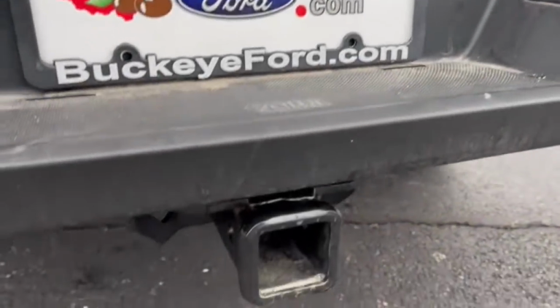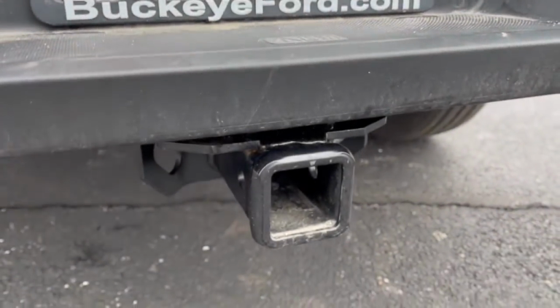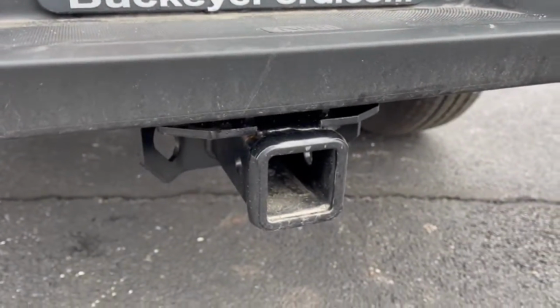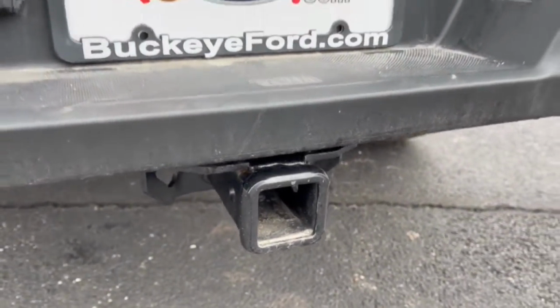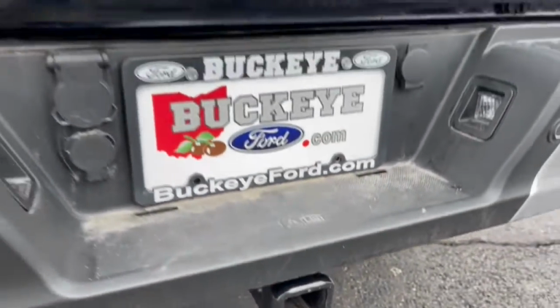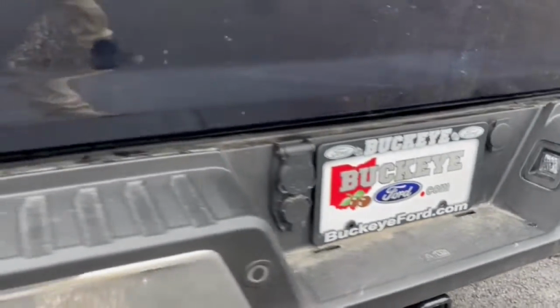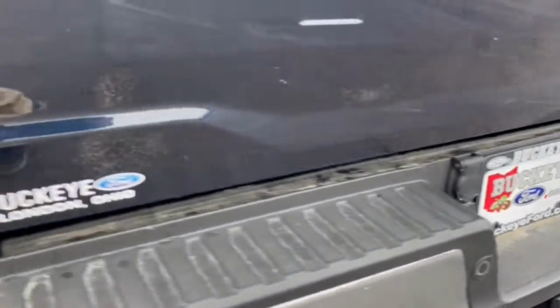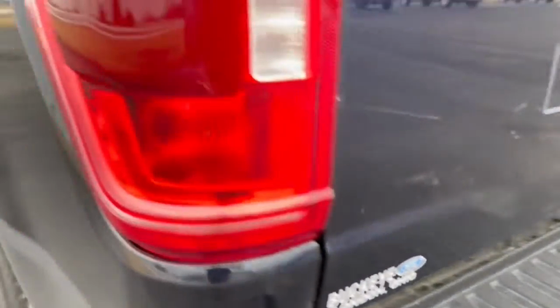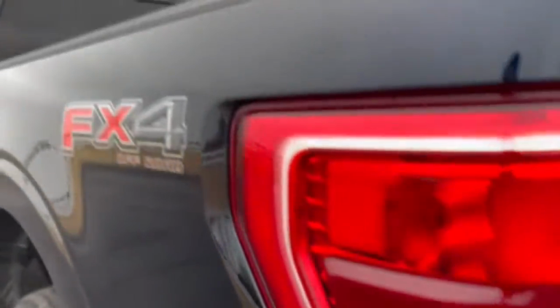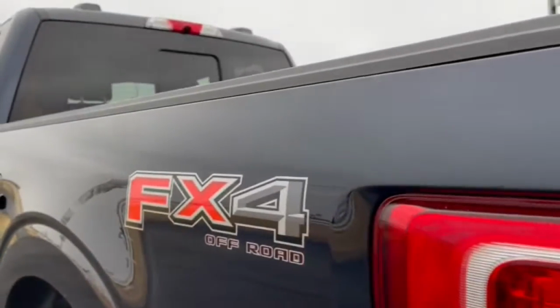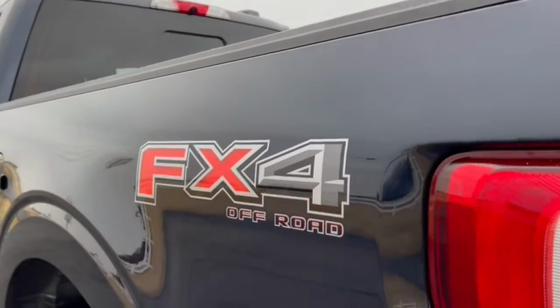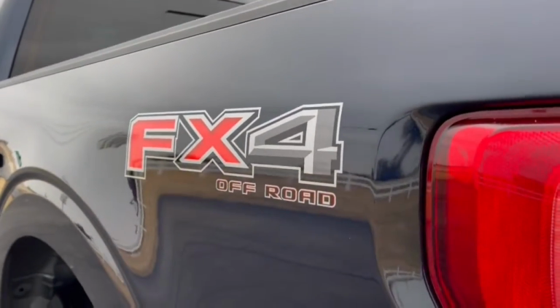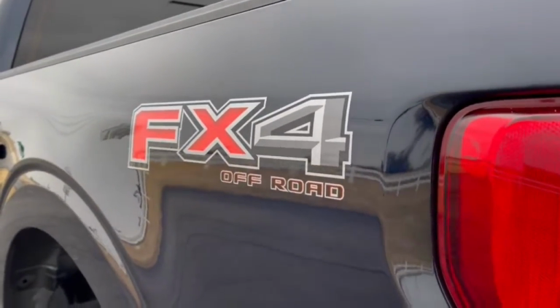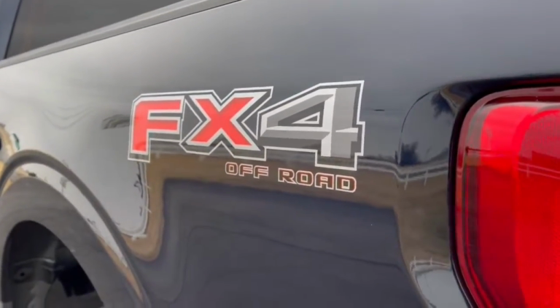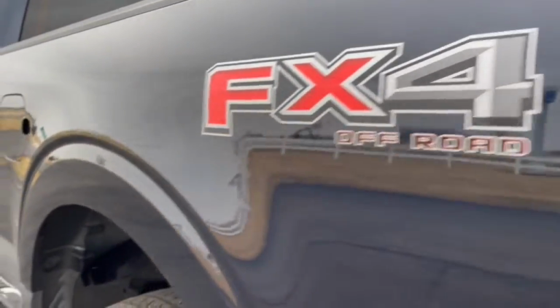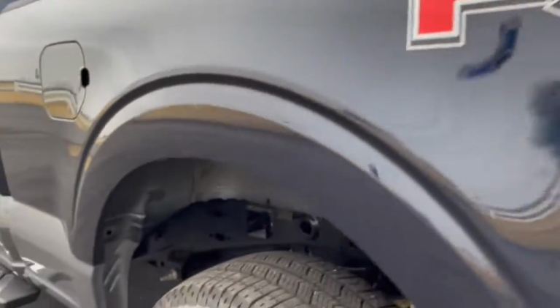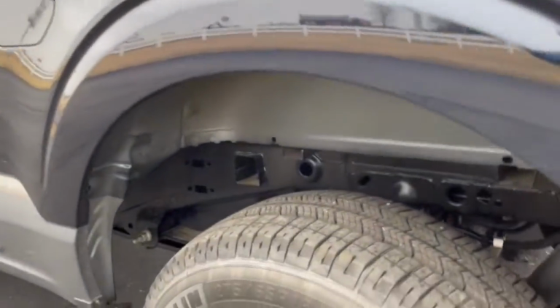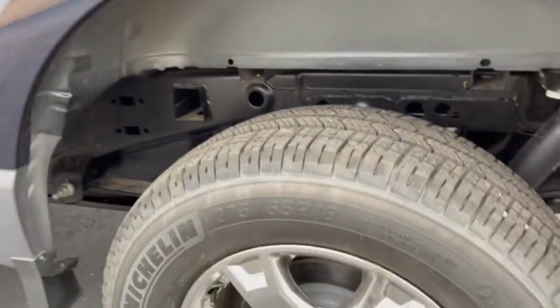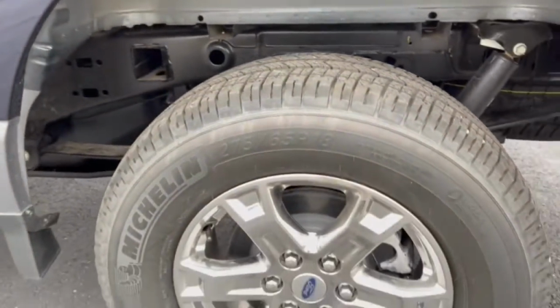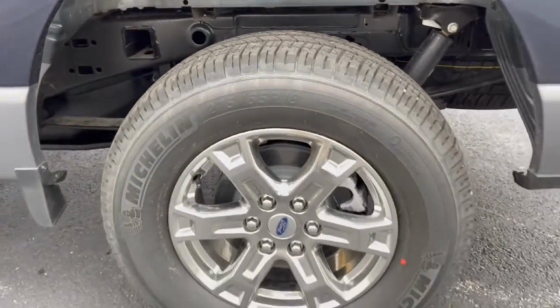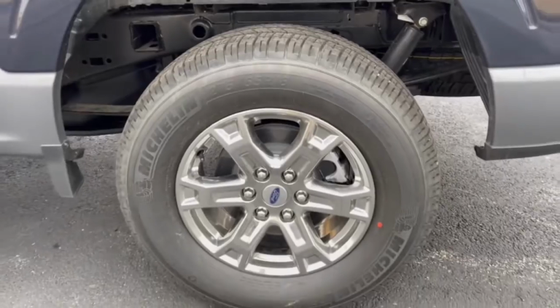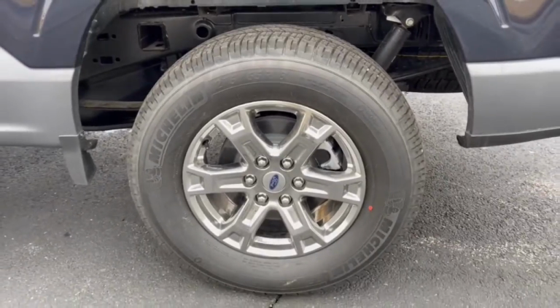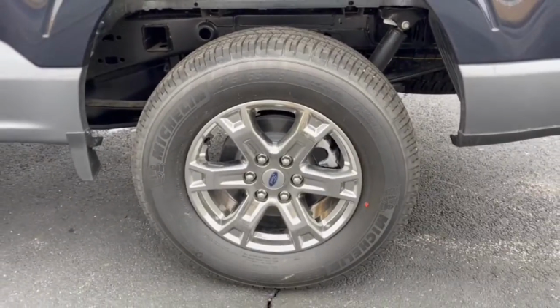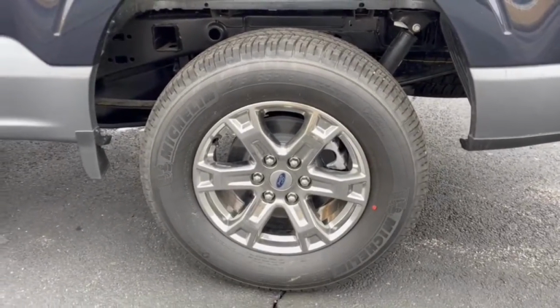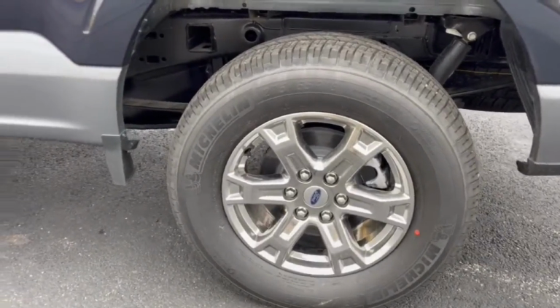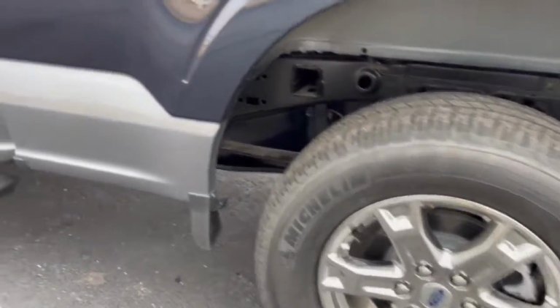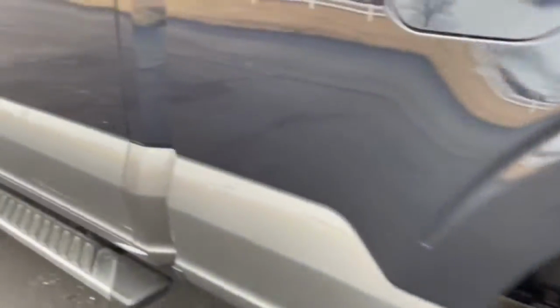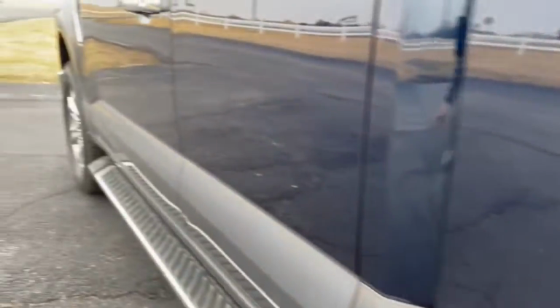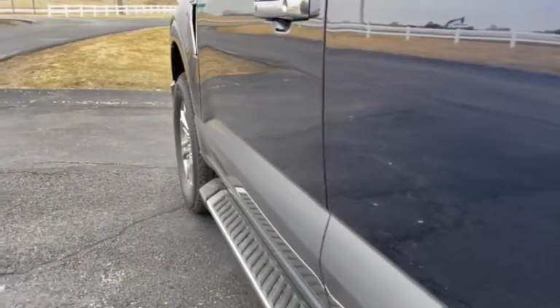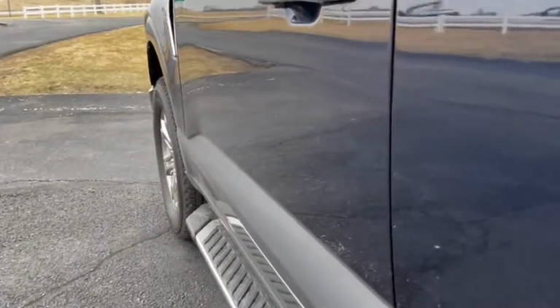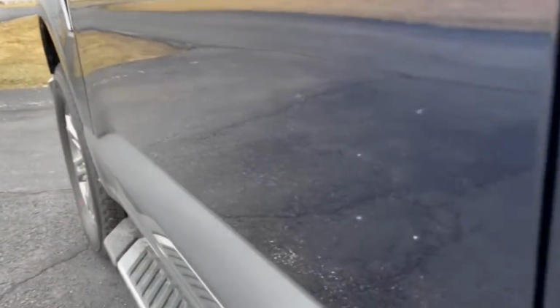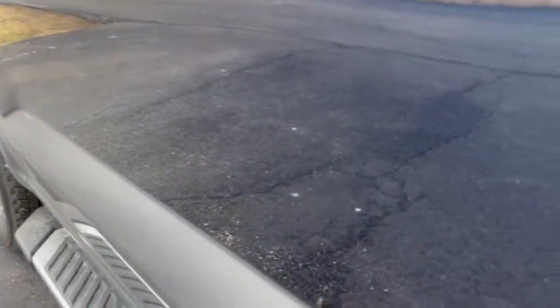Keyless entry, V6 cylinder engine, remote engine start, fog lamps, electronic stability control, trailer hitch, aluminum wheels, power windows, four-wheel disc brakes, power steering.